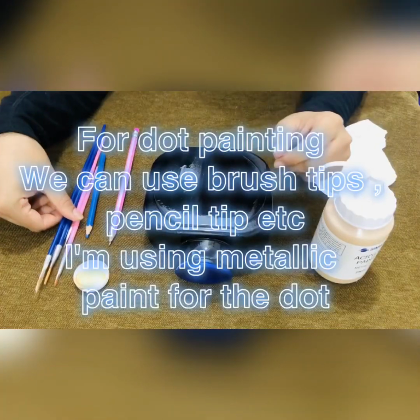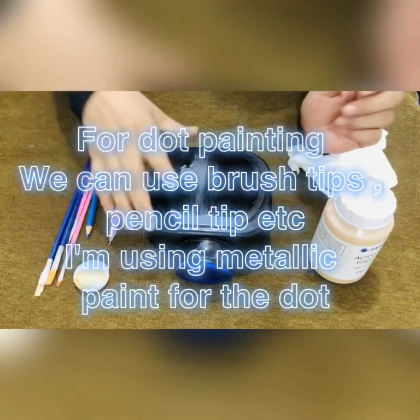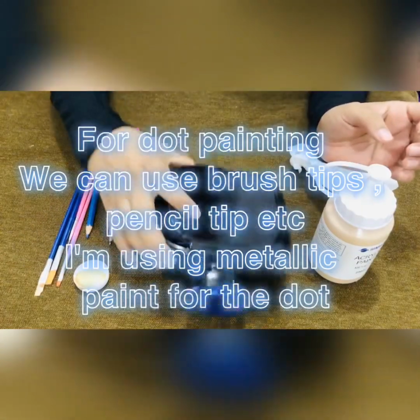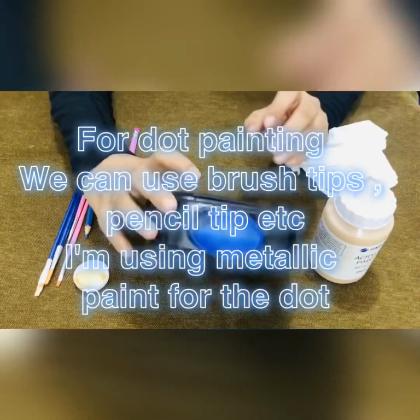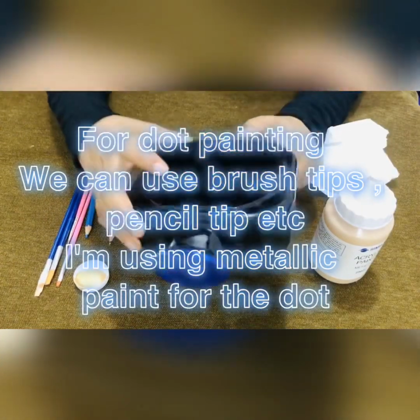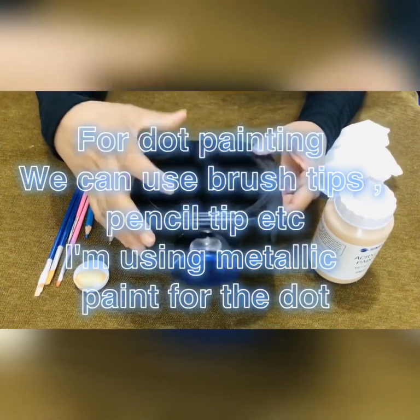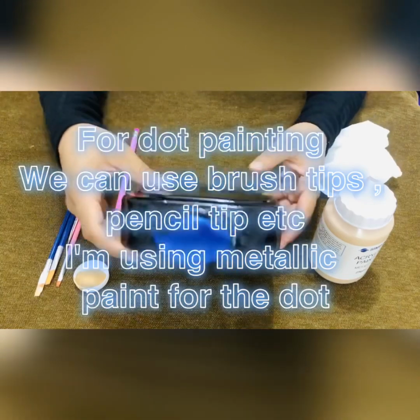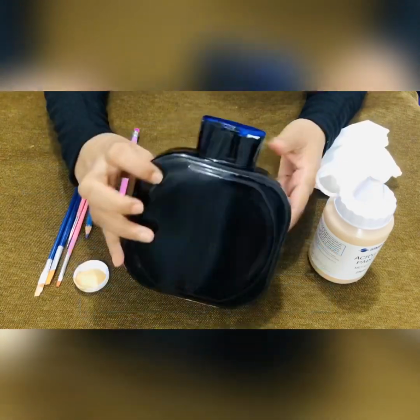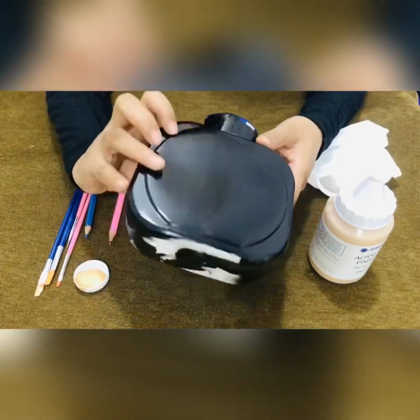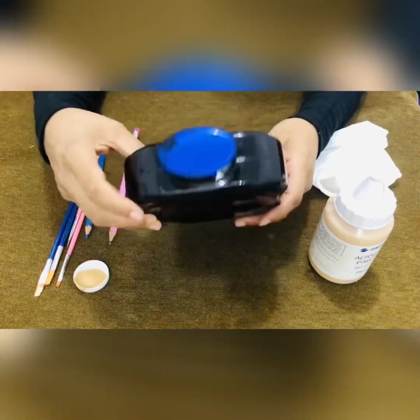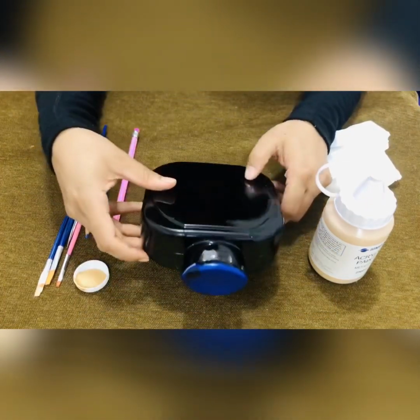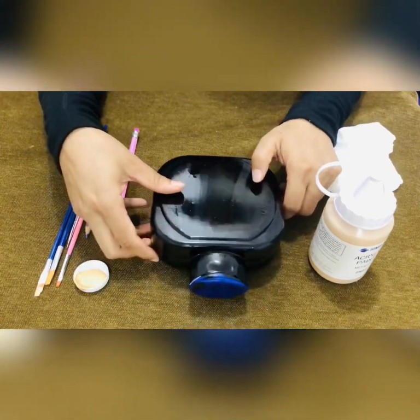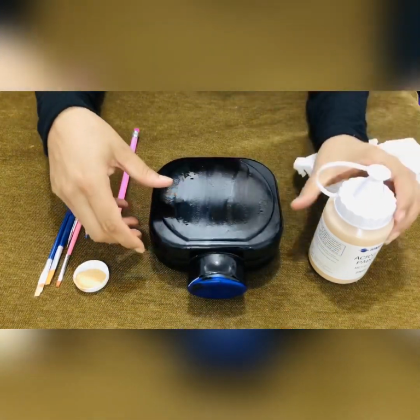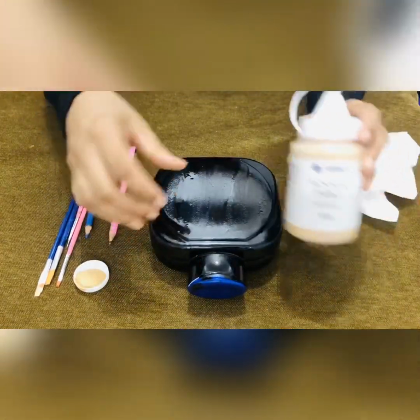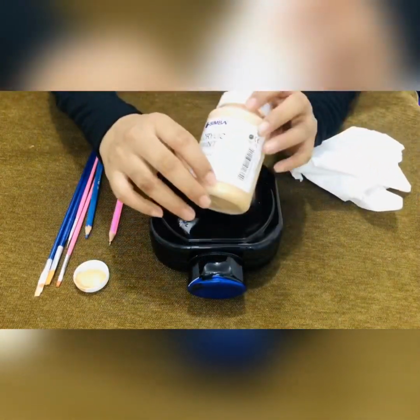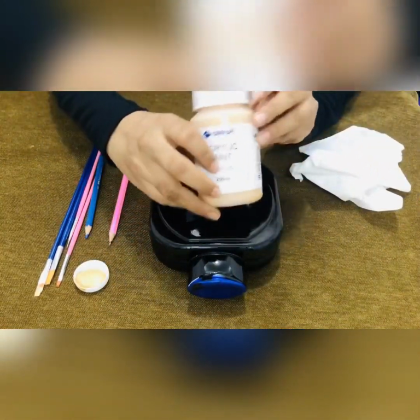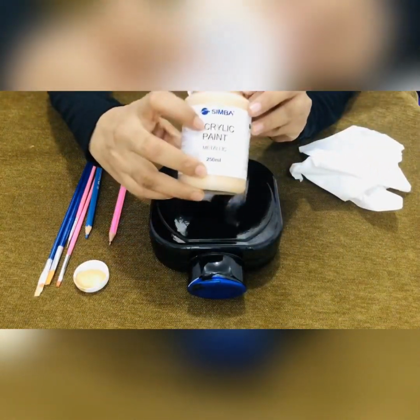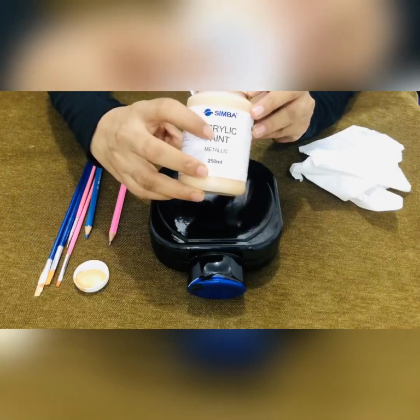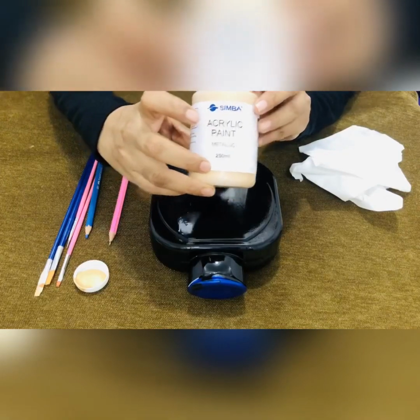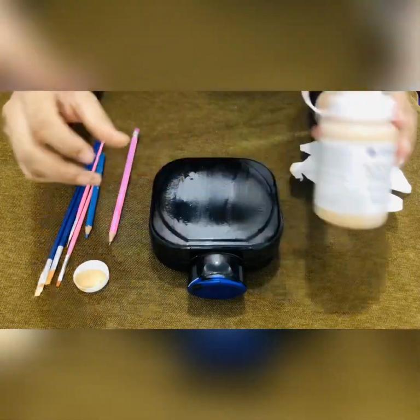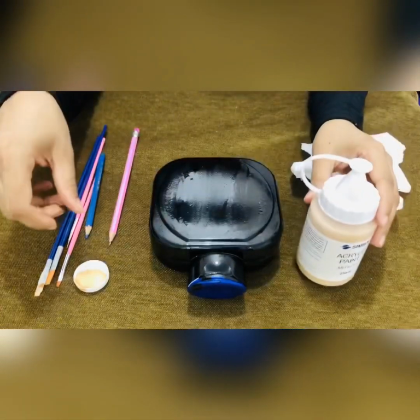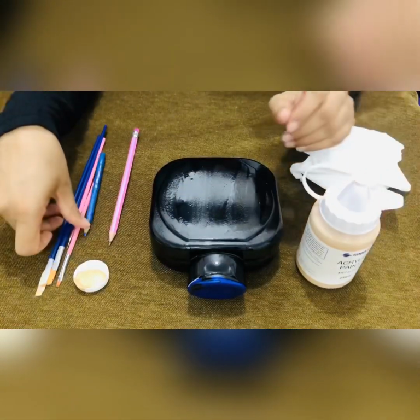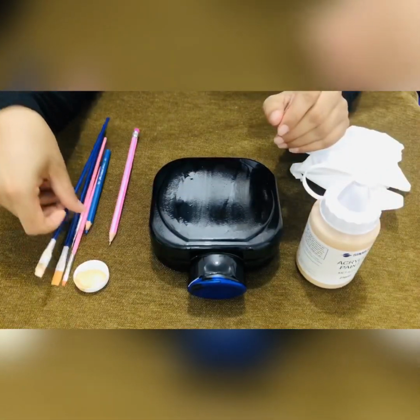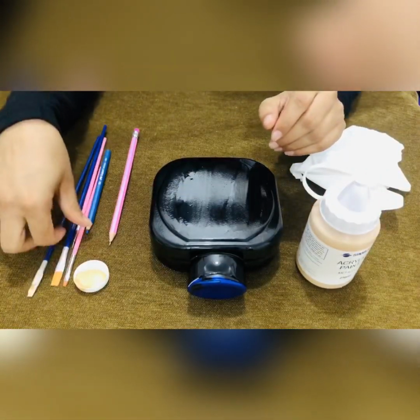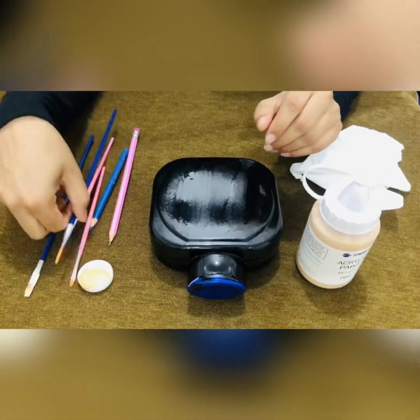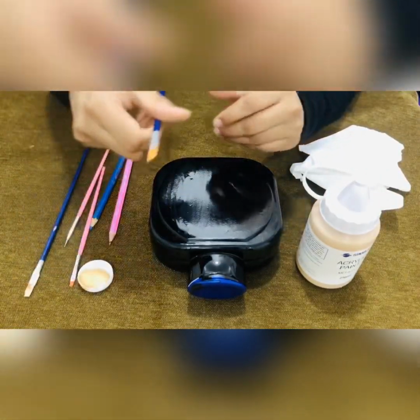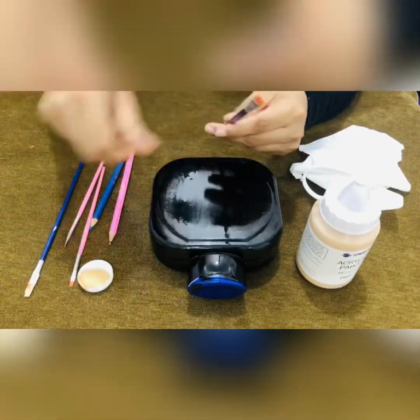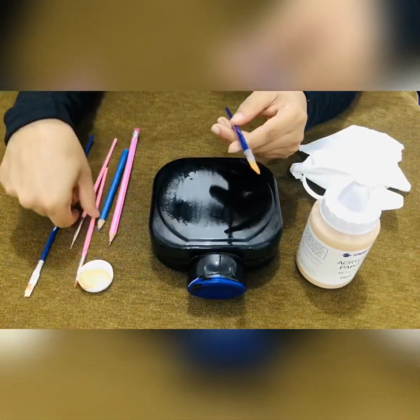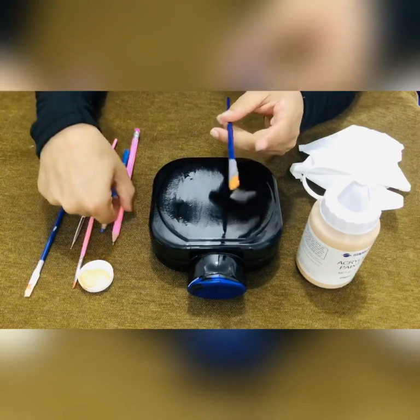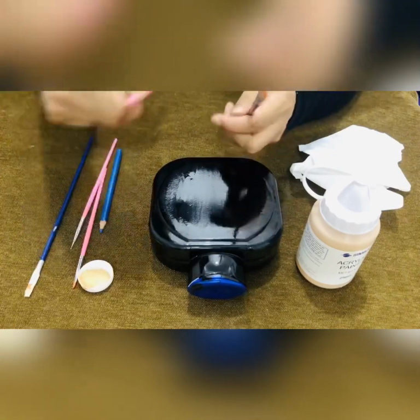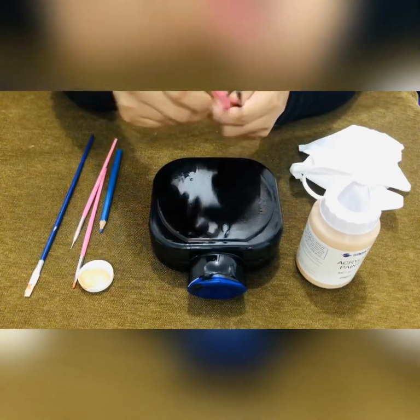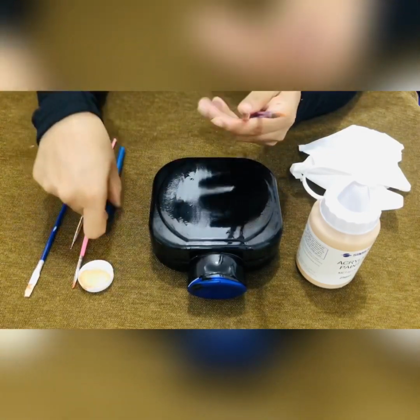When I painted the bottle, I used to paint a metallic color and acrylic paint. I used to apply pressure with my hand.